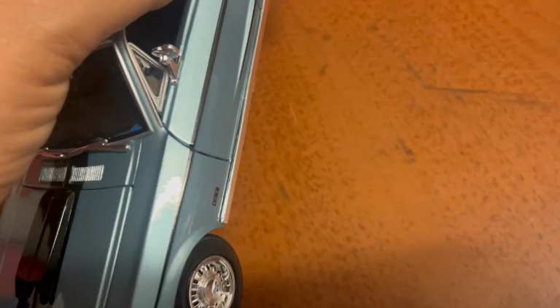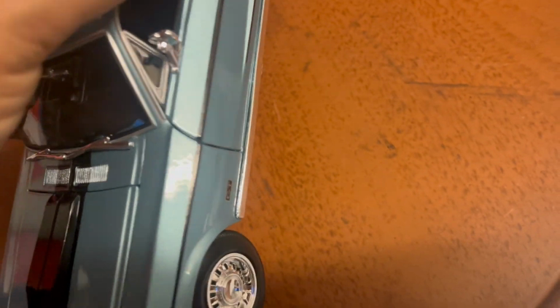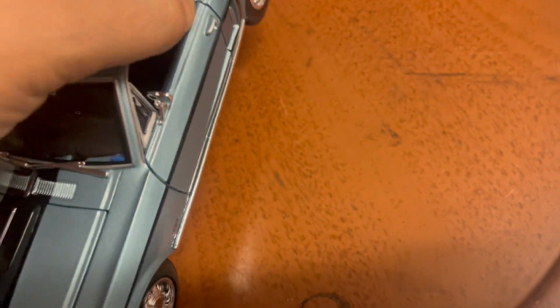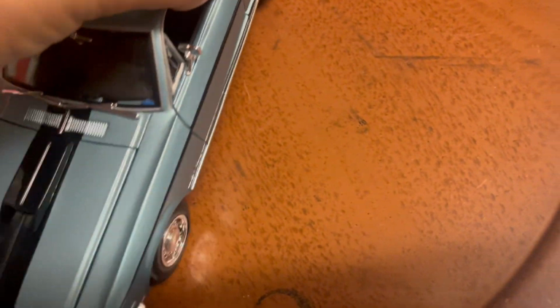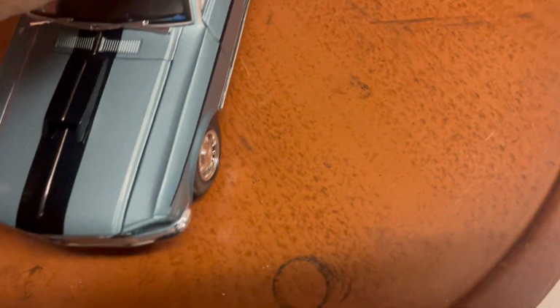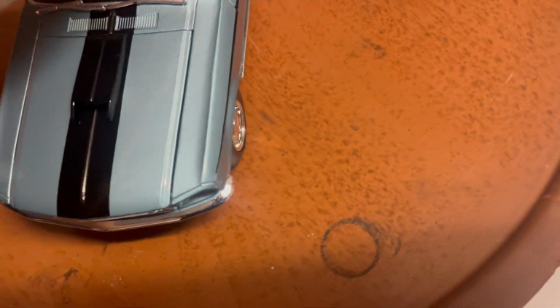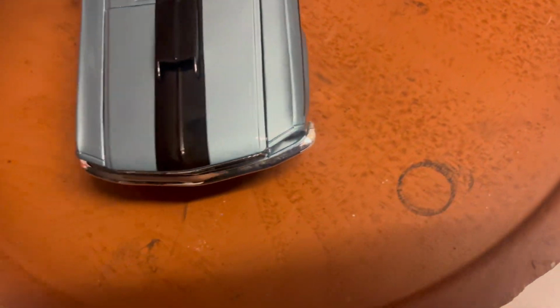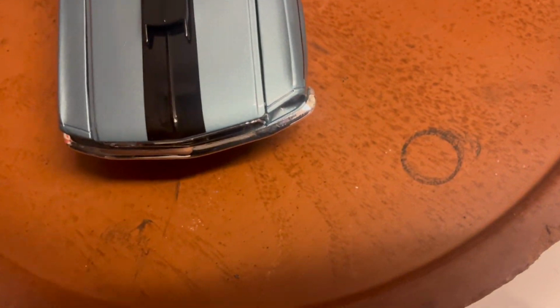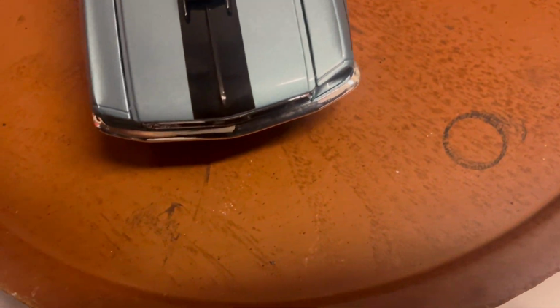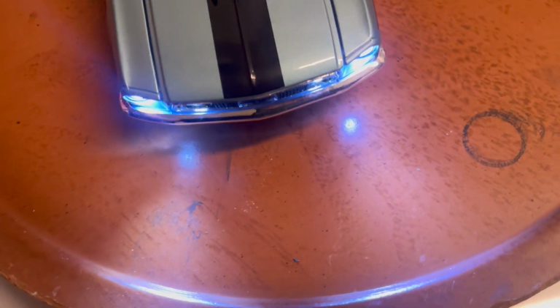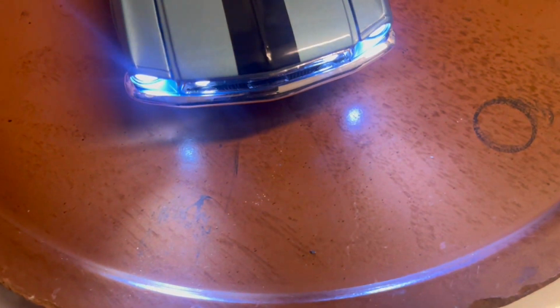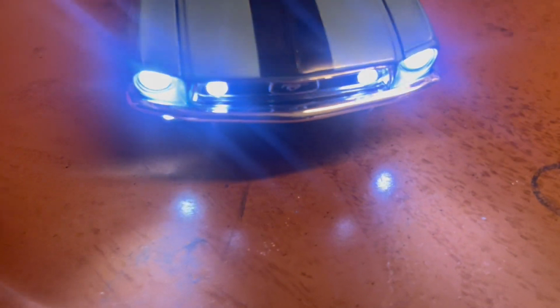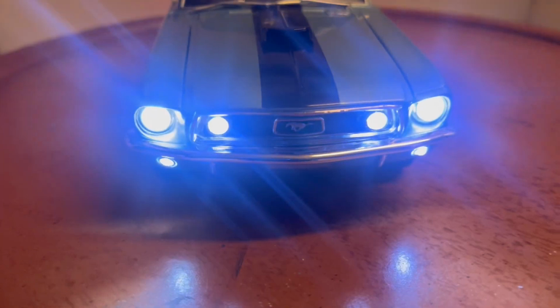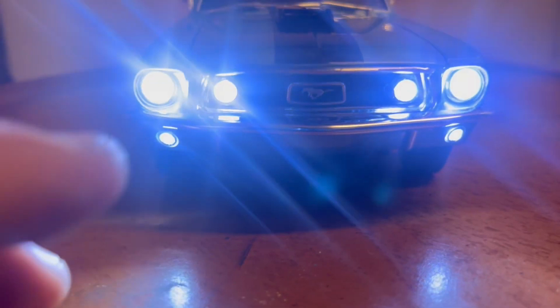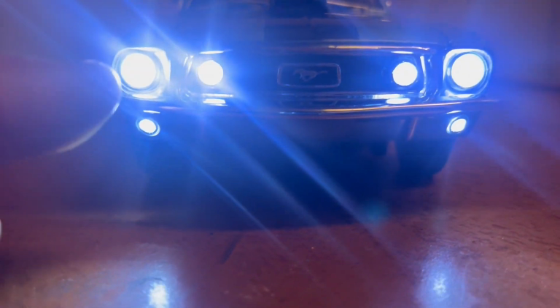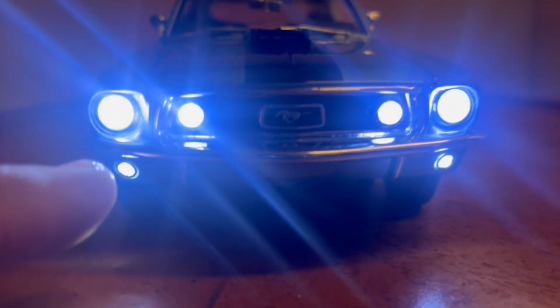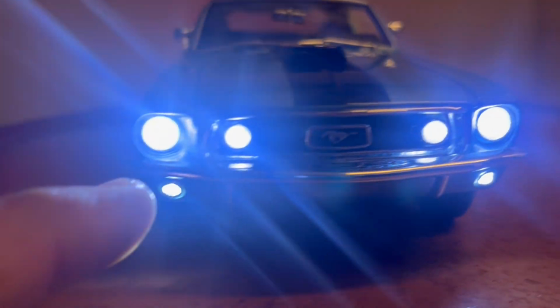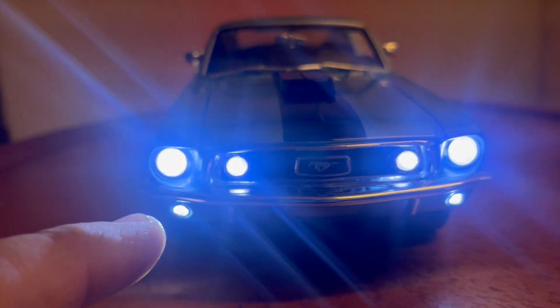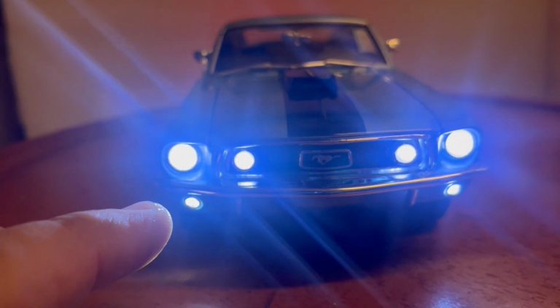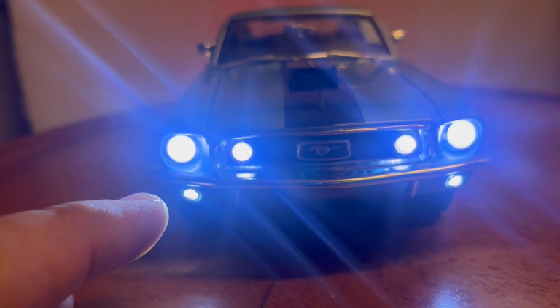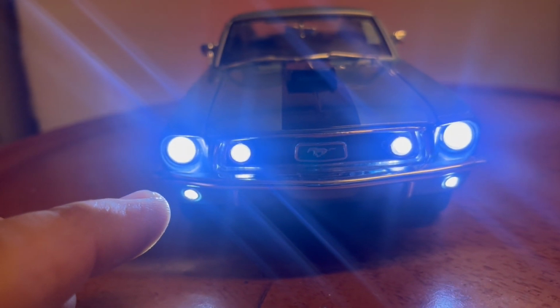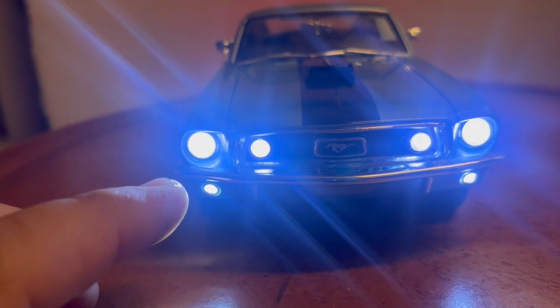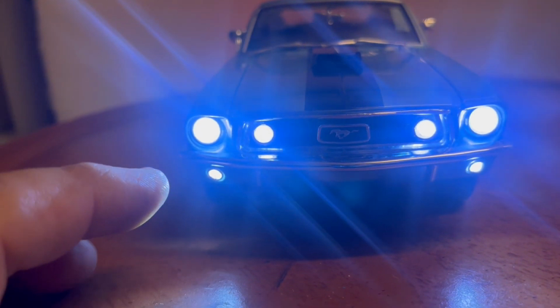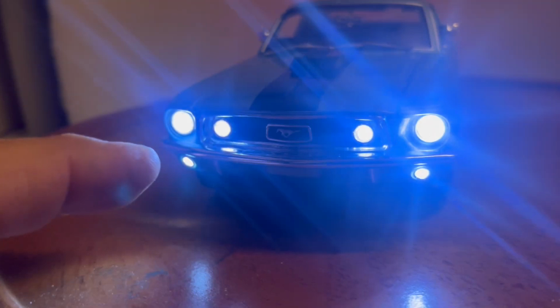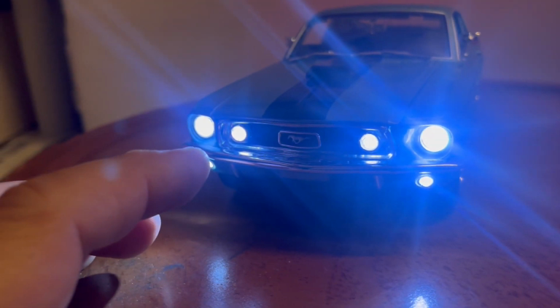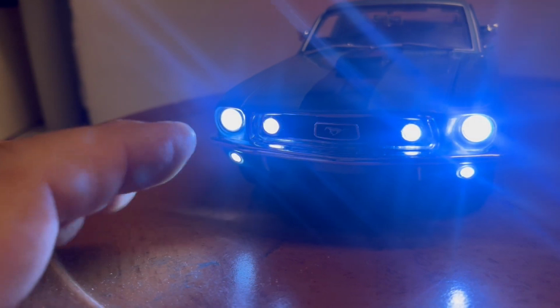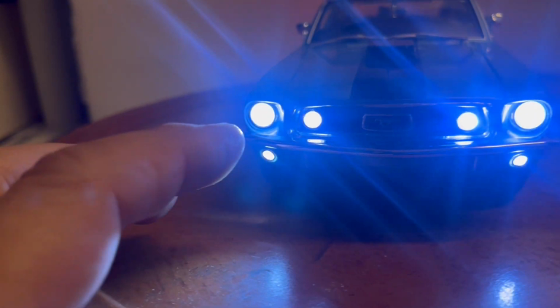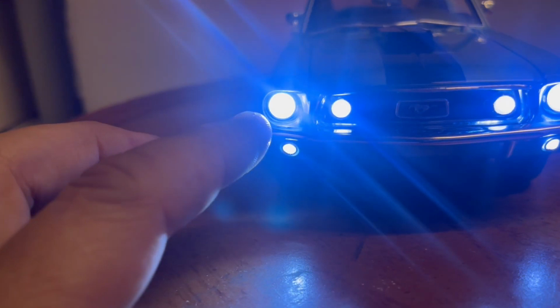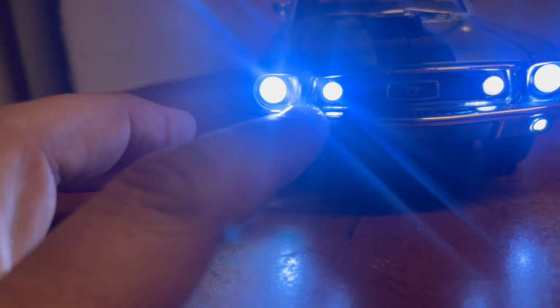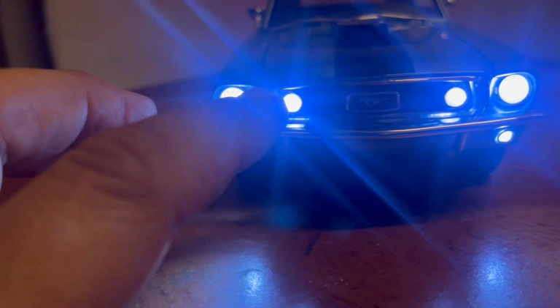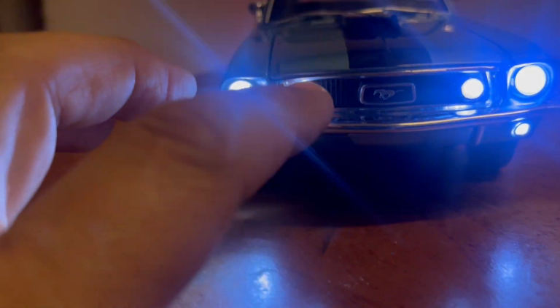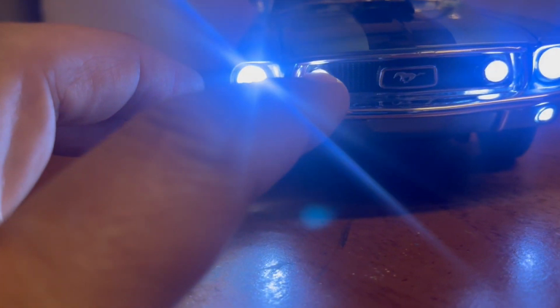Turn the lights on so you can see — the lights are super bright. You have six working lights on the front: you've got the headlights, and what I guess would be the fog lights.